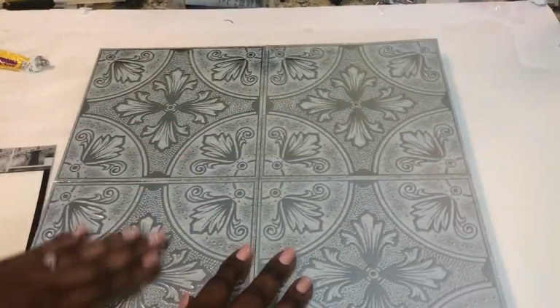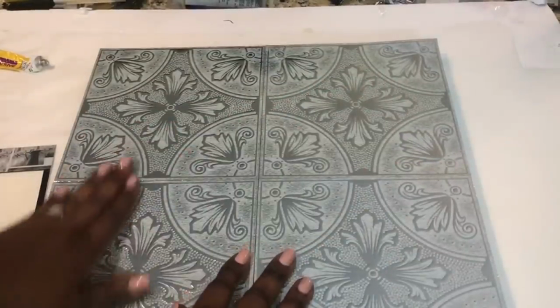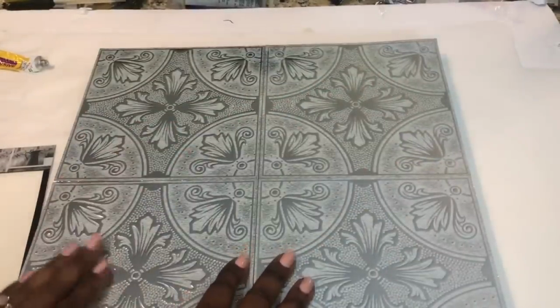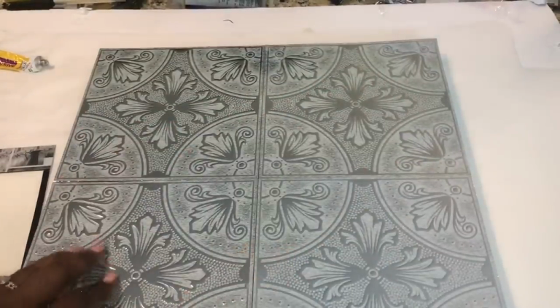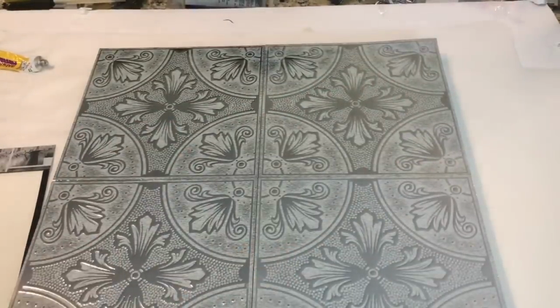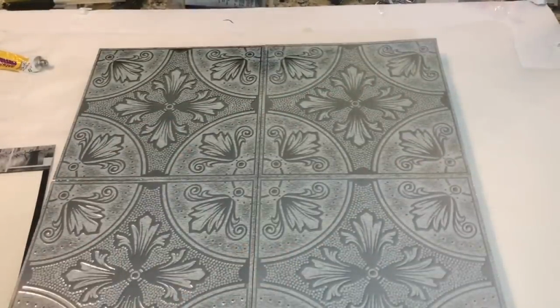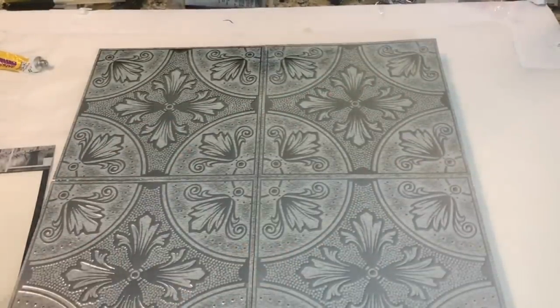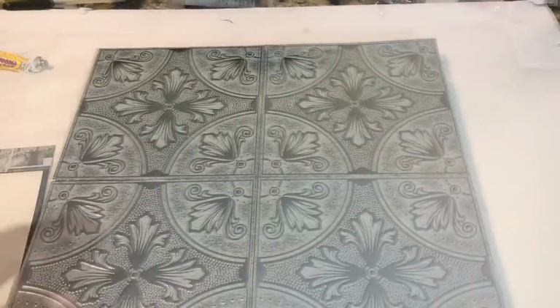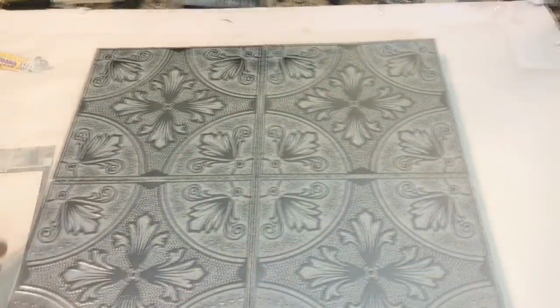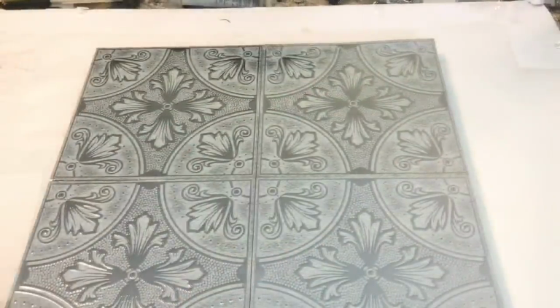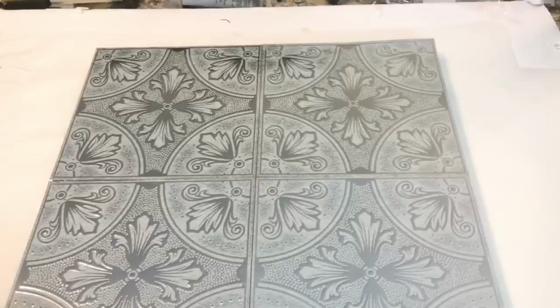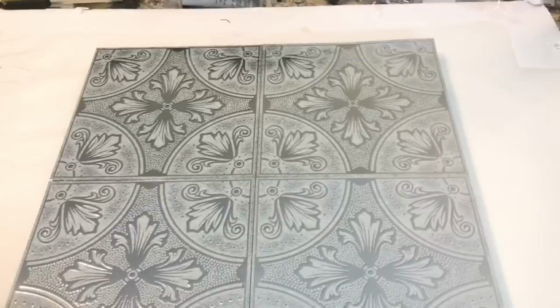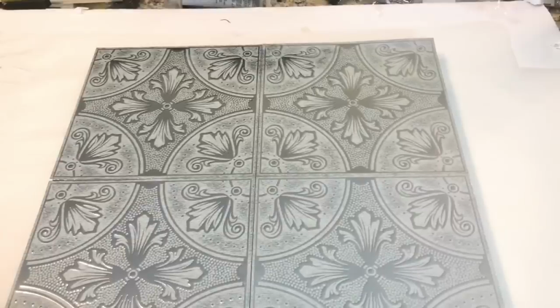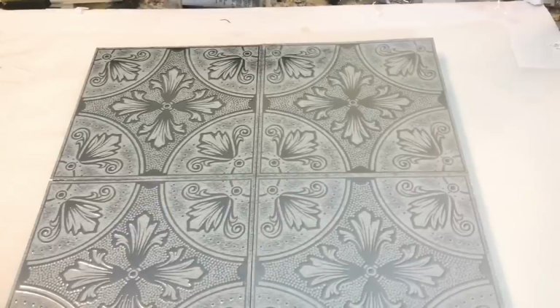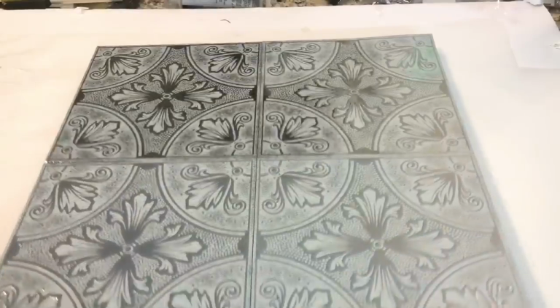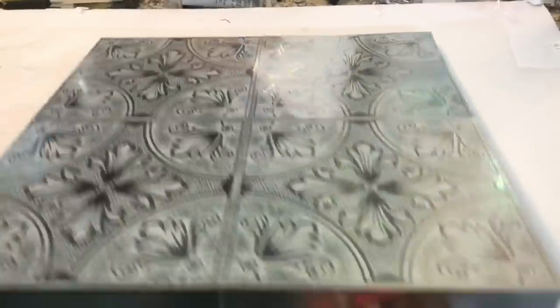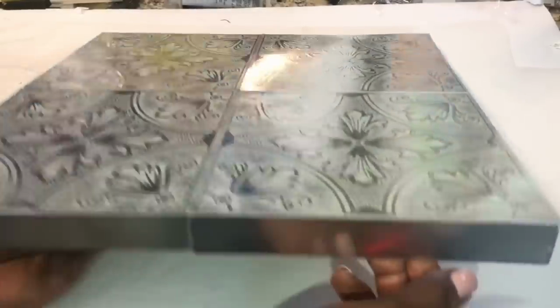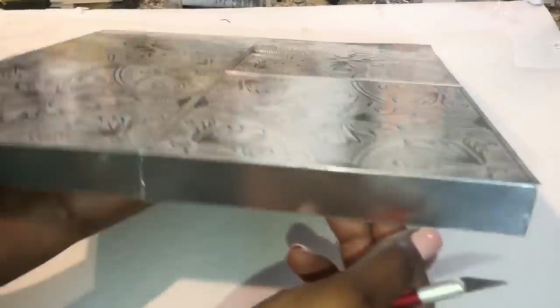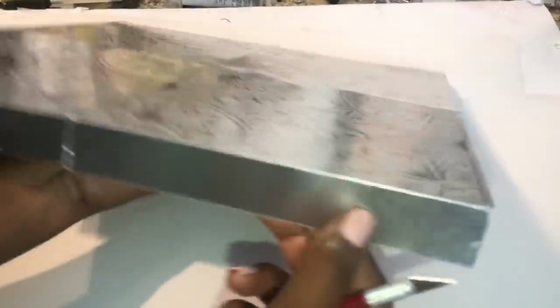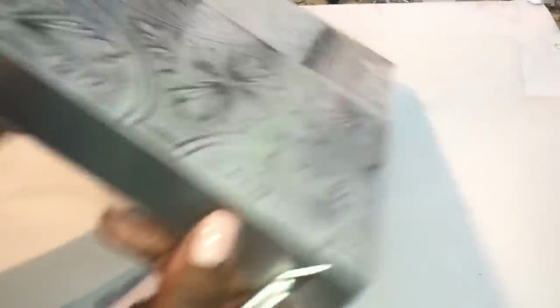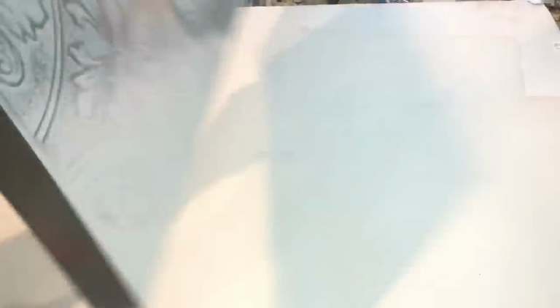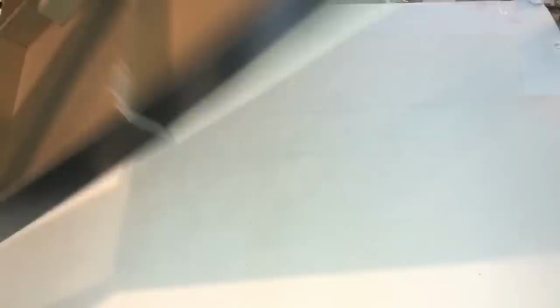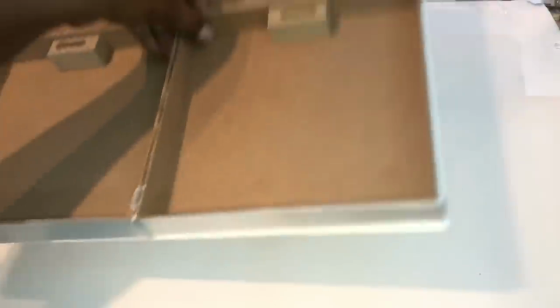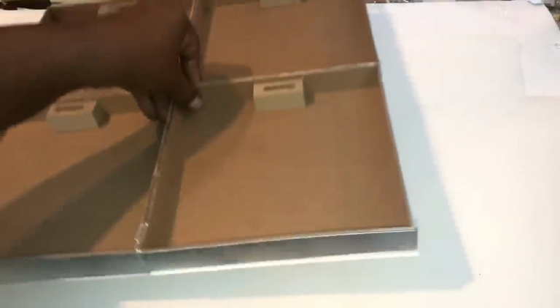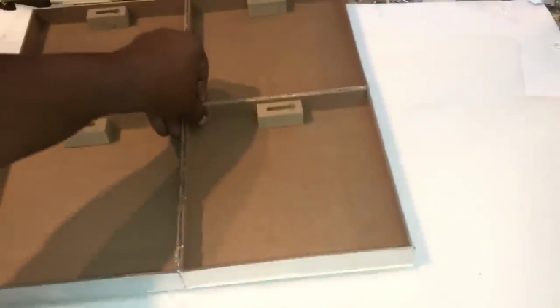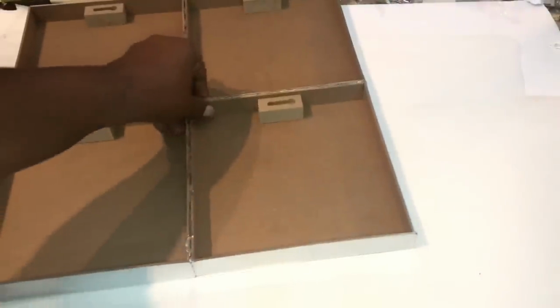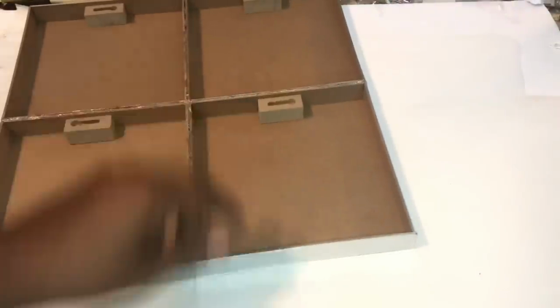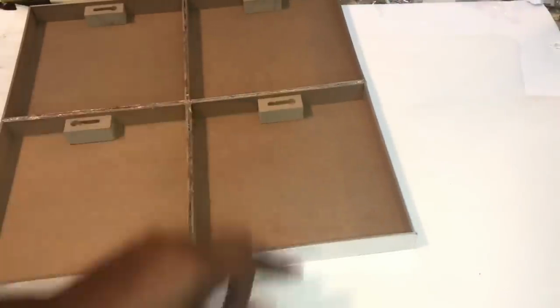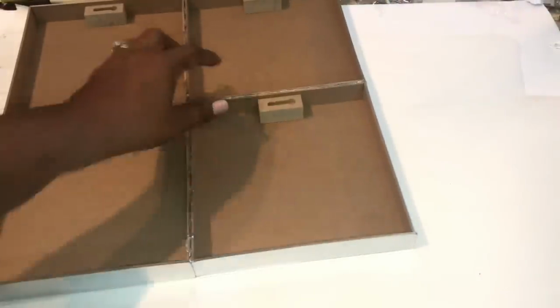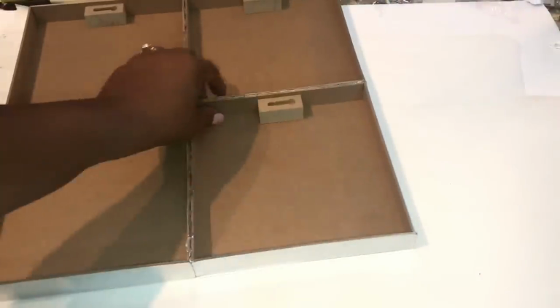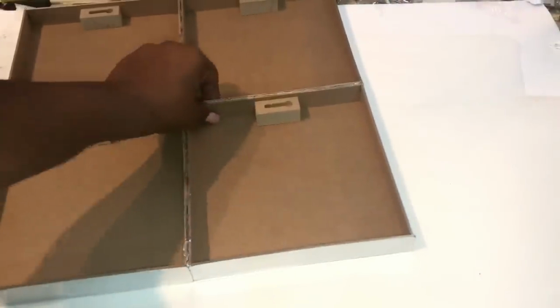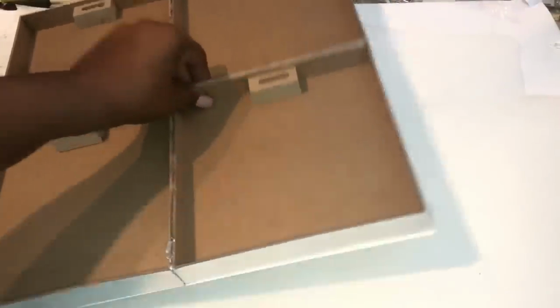I did notice that the tiles are slightly larger than the wall plaques, so I carefully used my X-Acto knife to remove the excess.